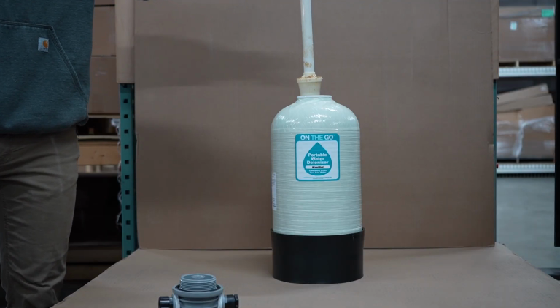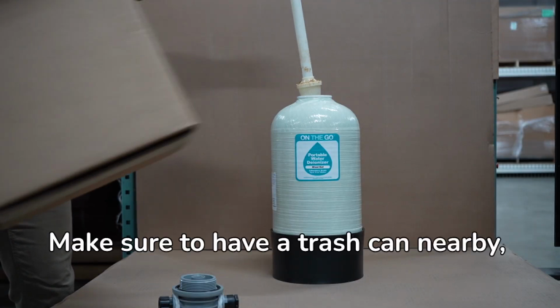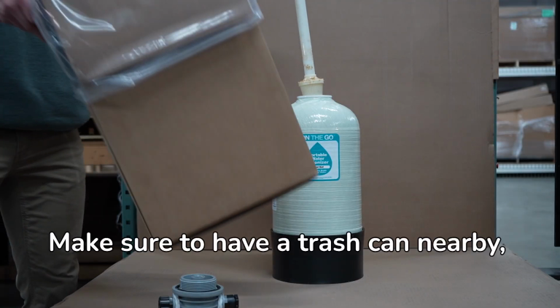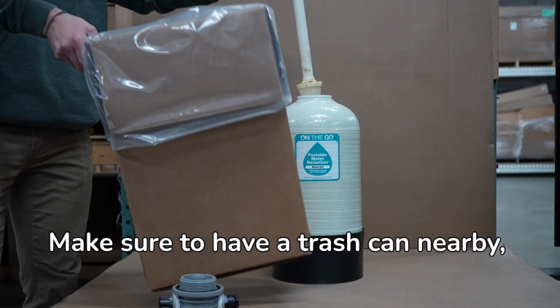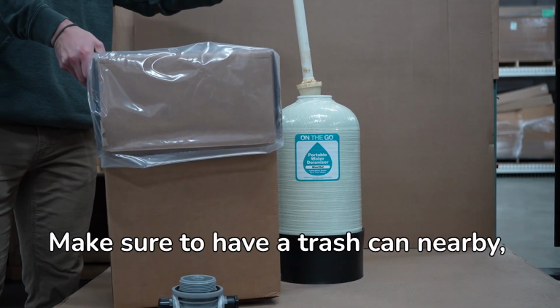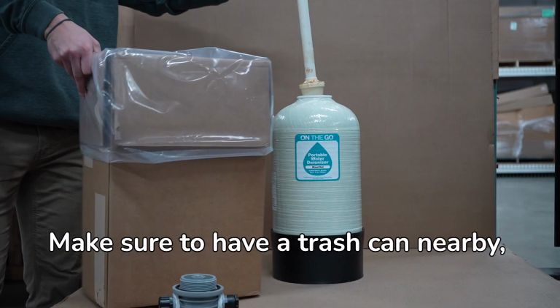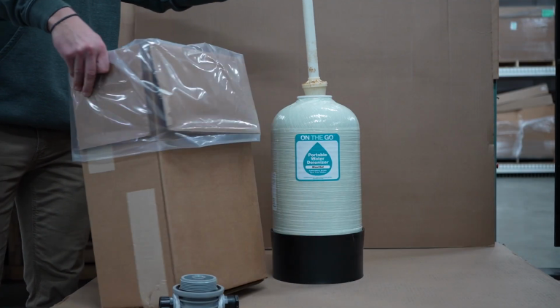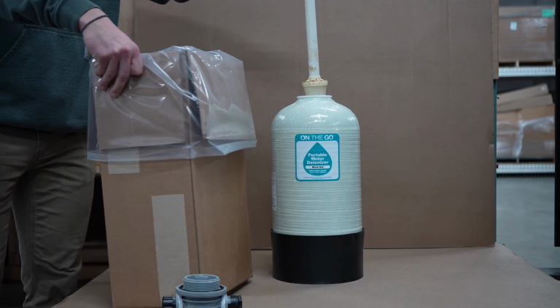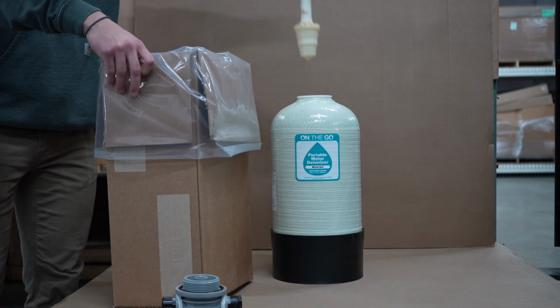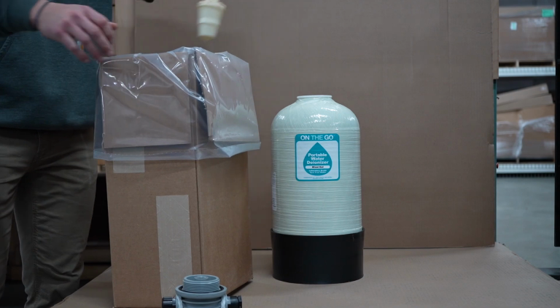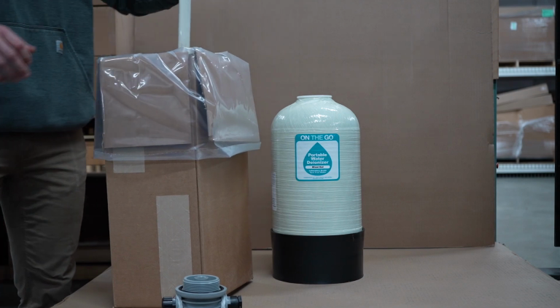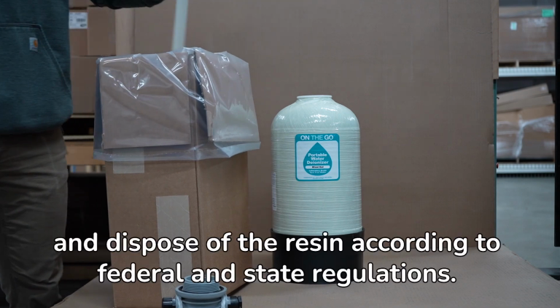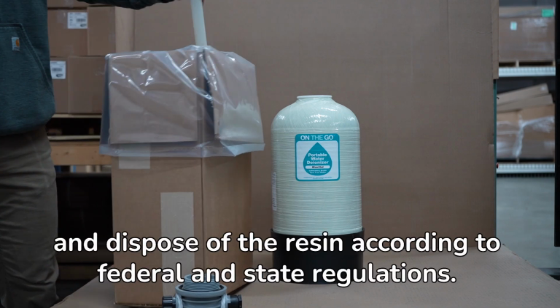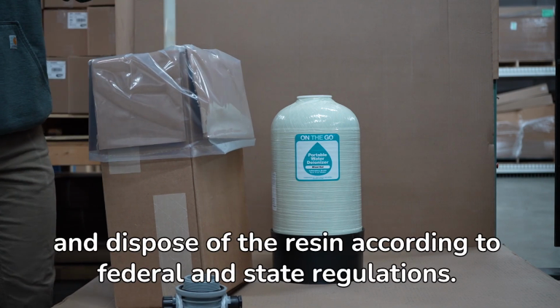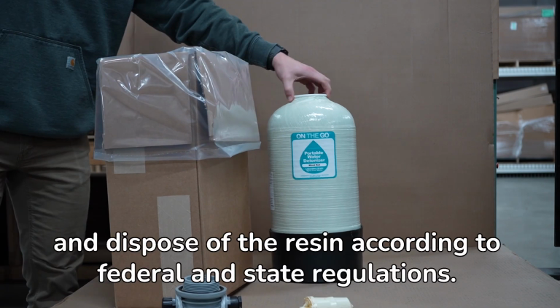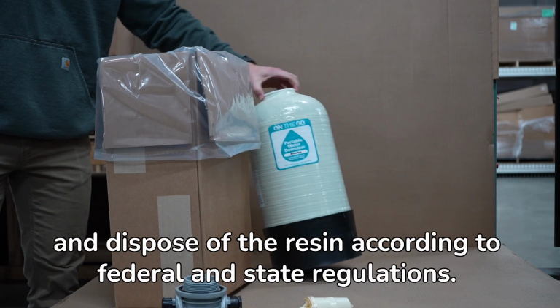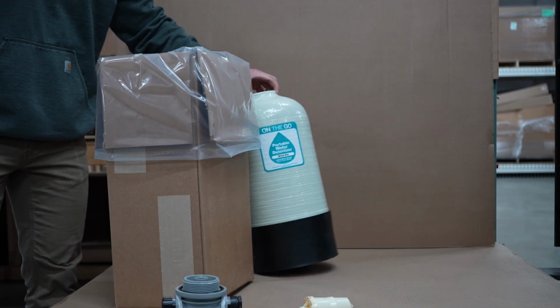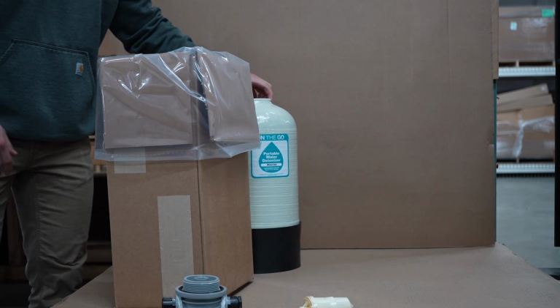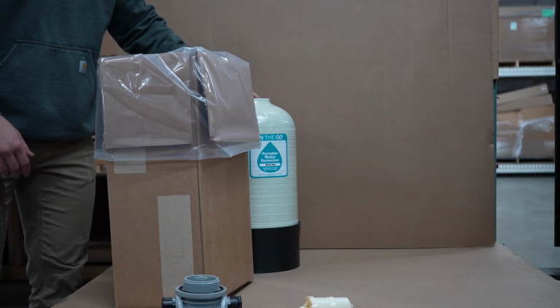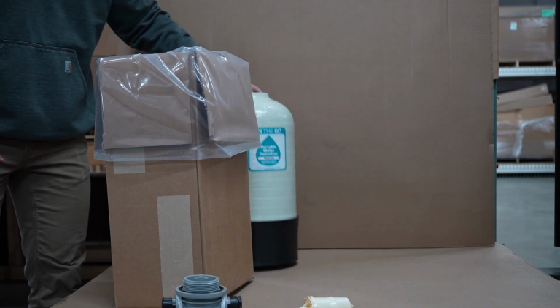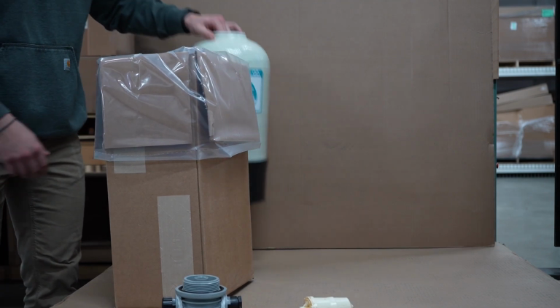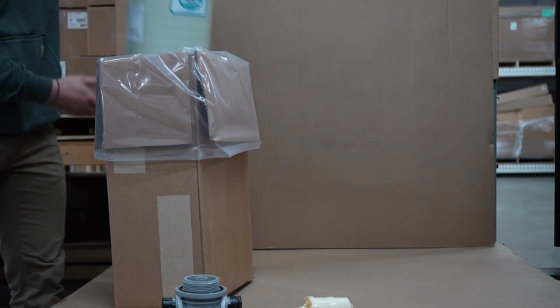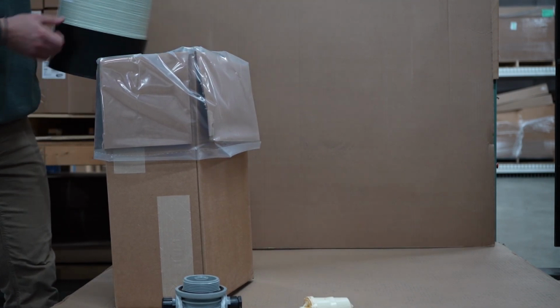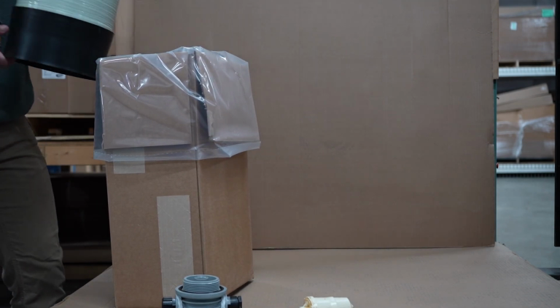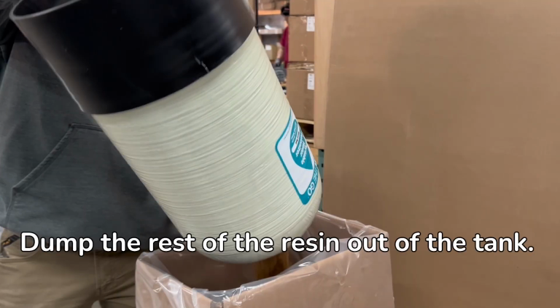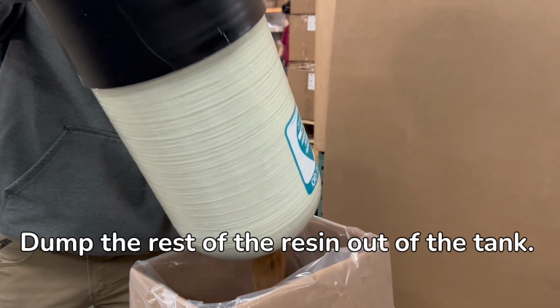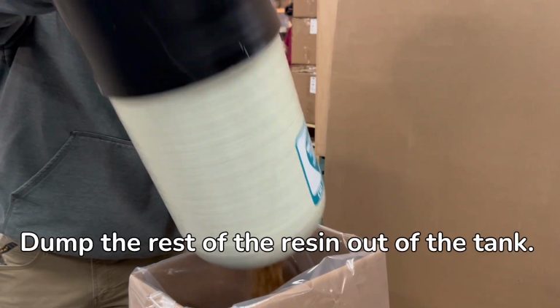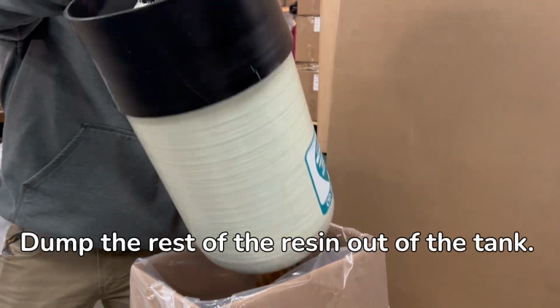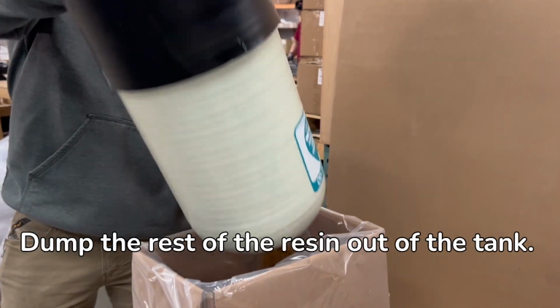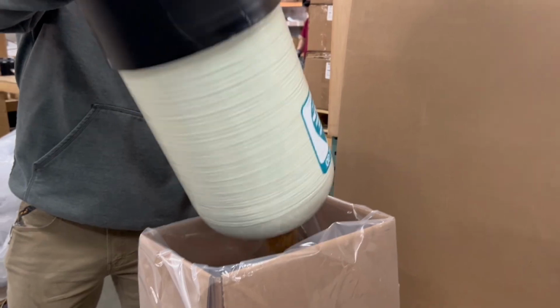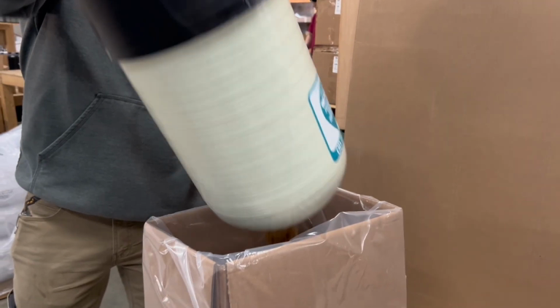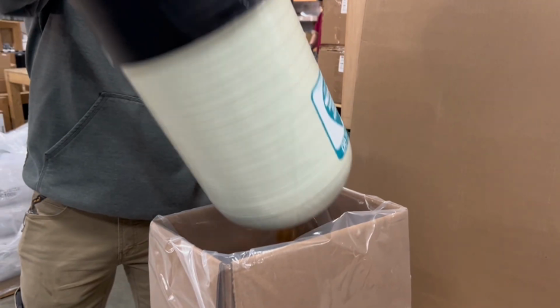Make sure to have a trash can nearby, and dispose of the resin according to federal and state regulations. Dump the rest of the resin out of the tank.